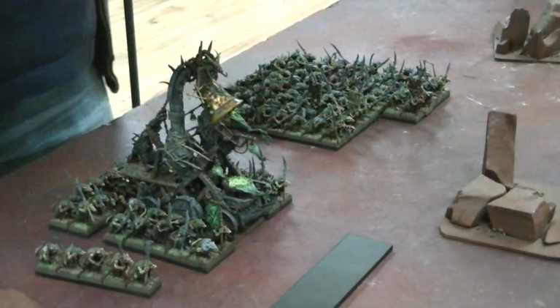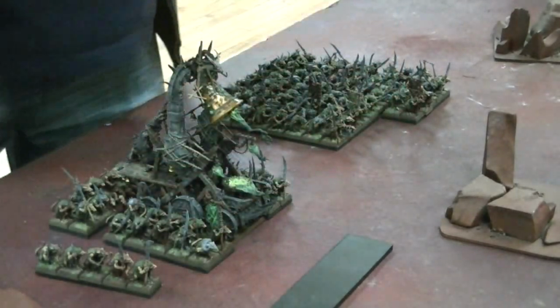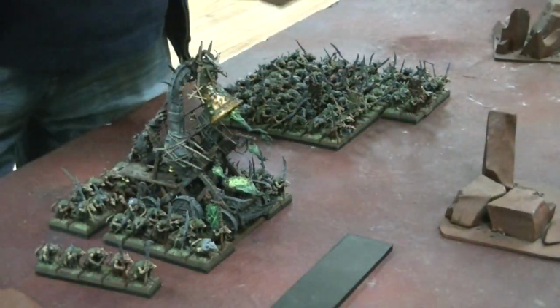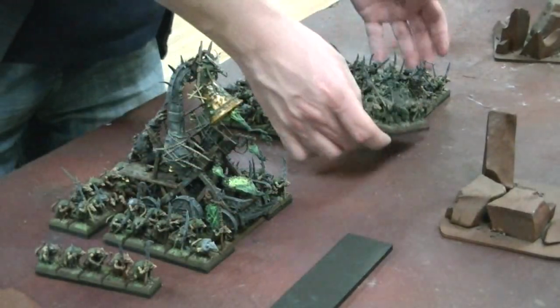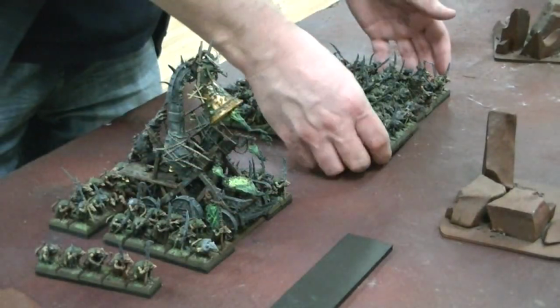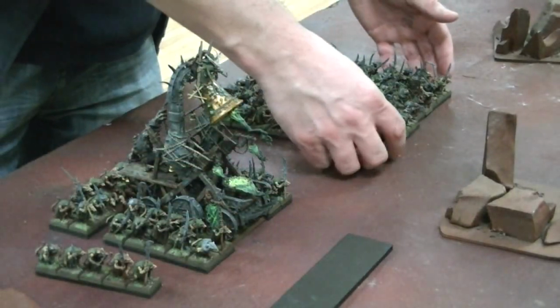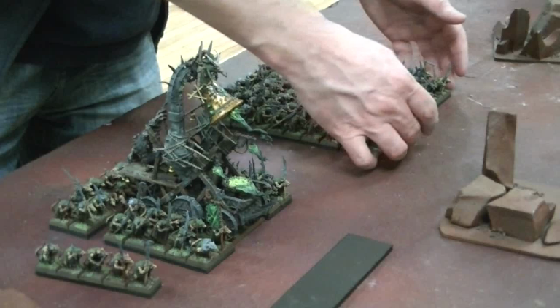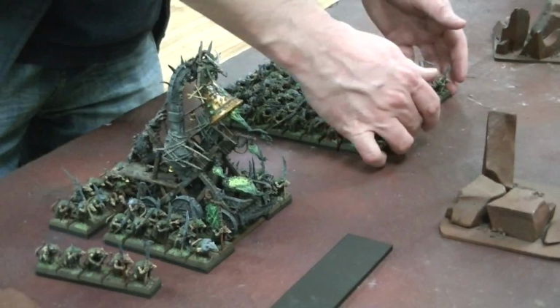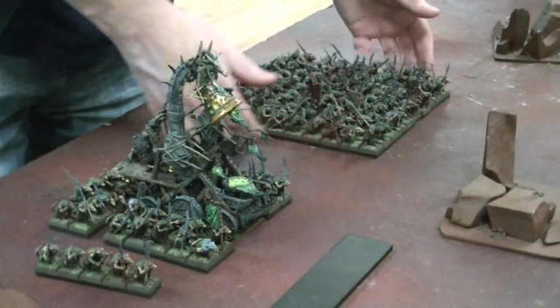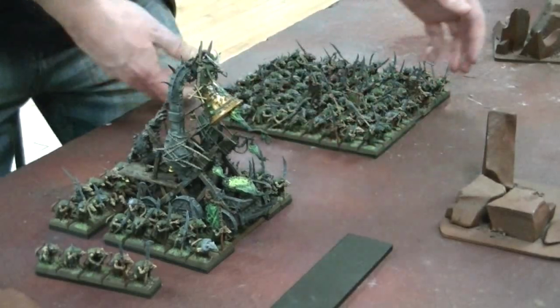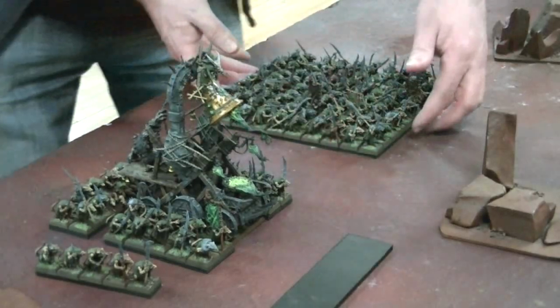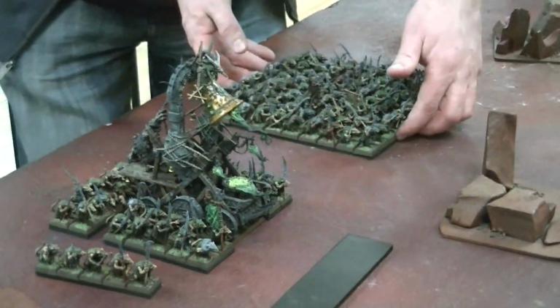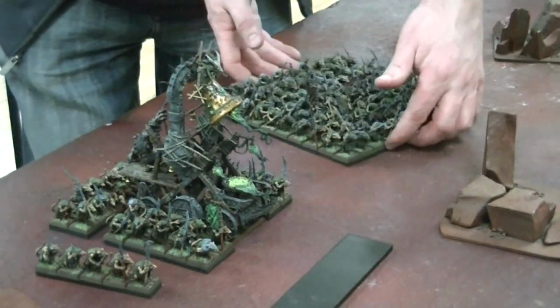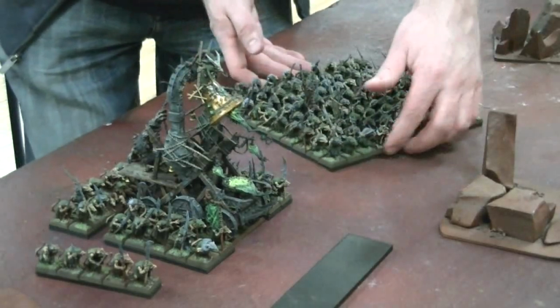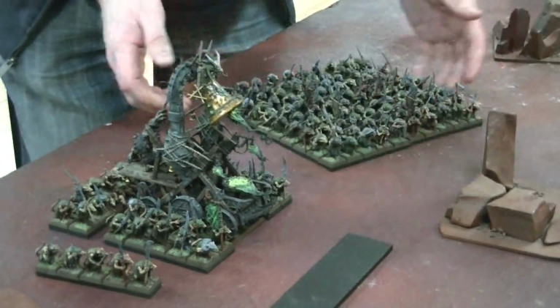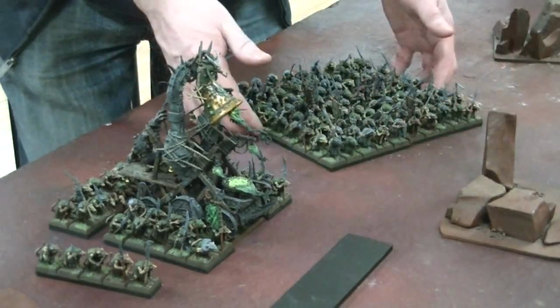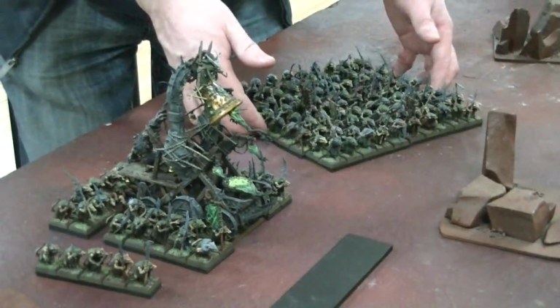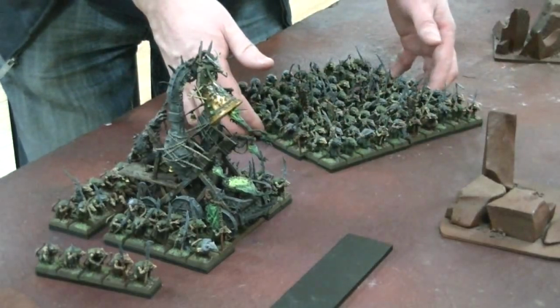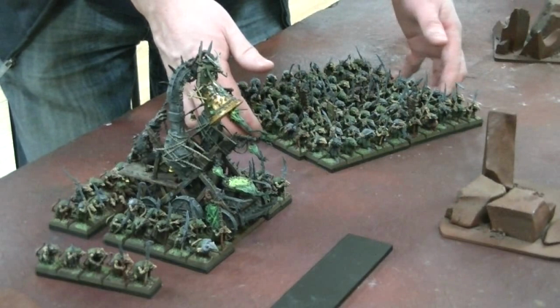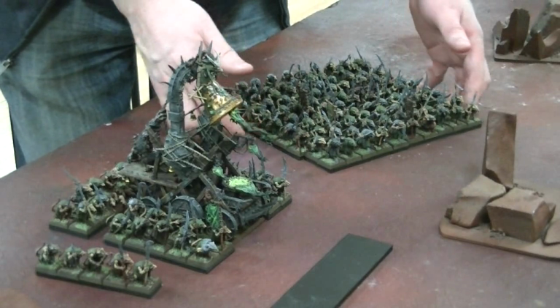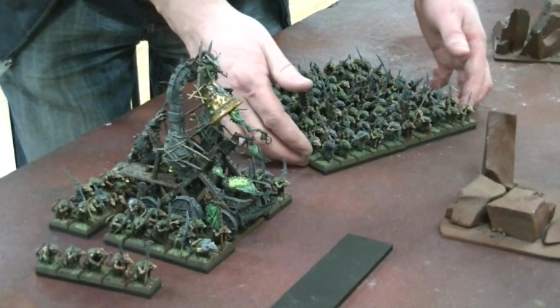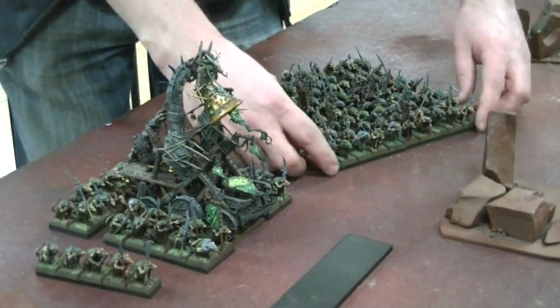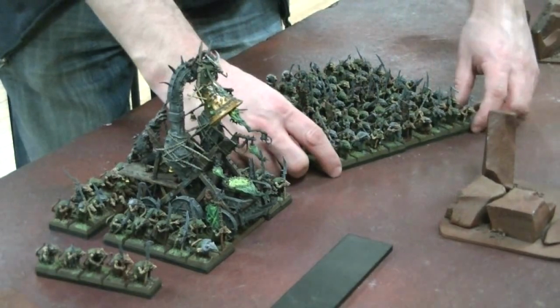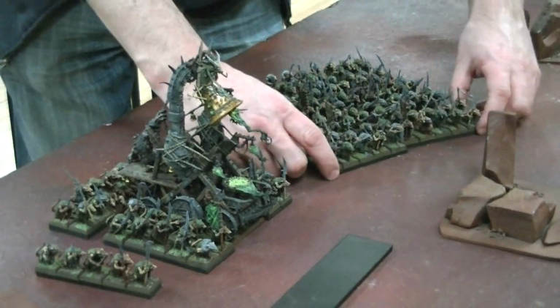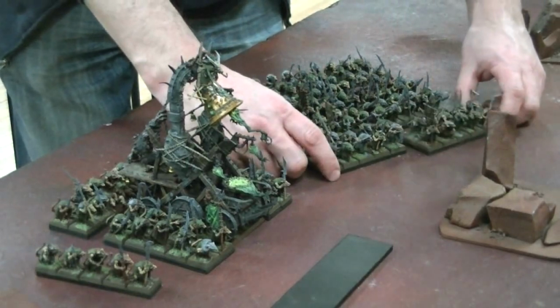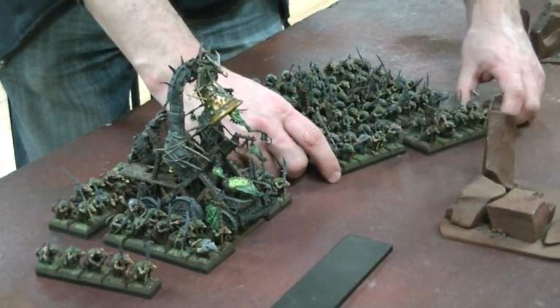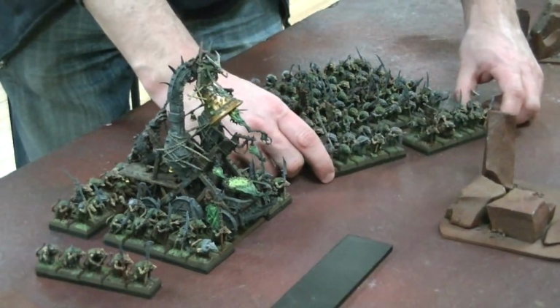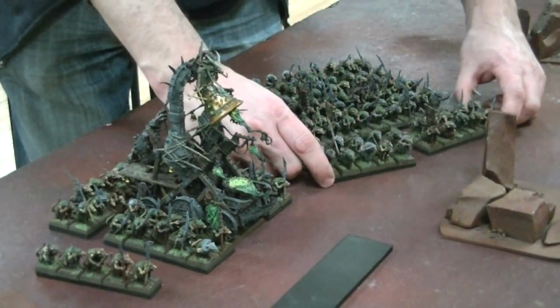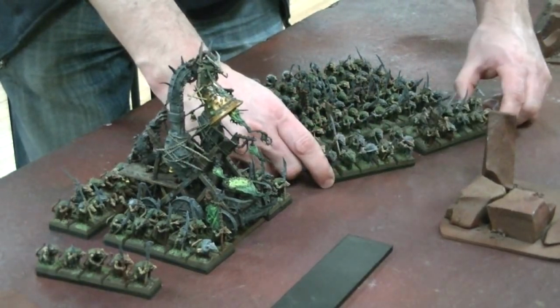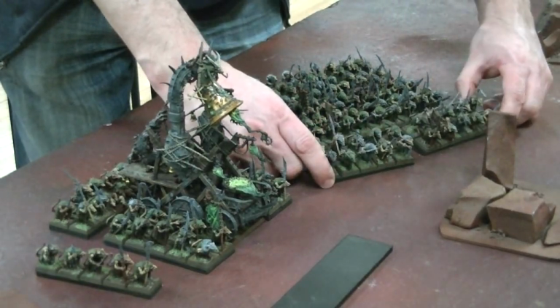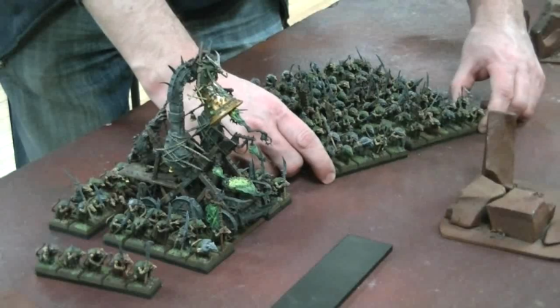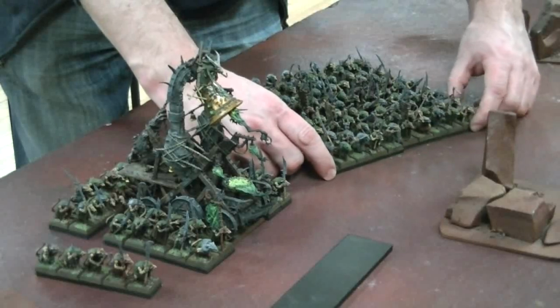Now I want to talk about Skaven. For a big horde like this — this is 100 Skaven warriors — I have 10 trays each holding 10 guys.